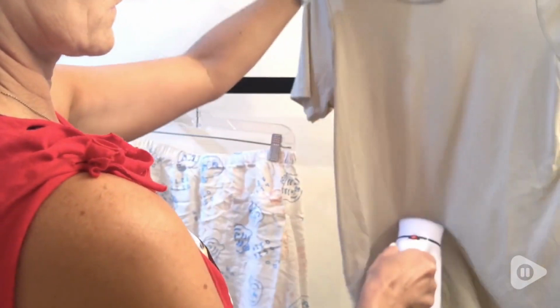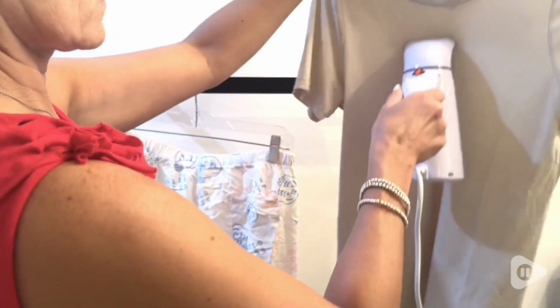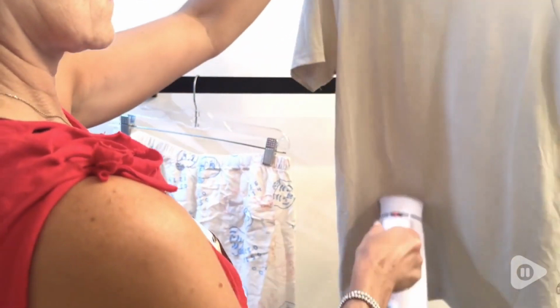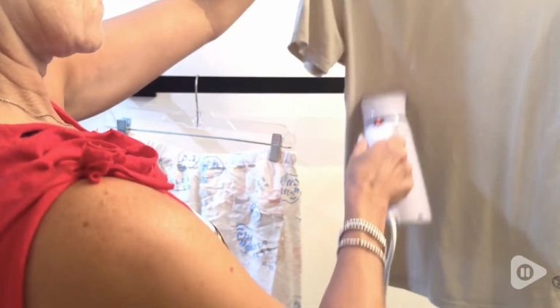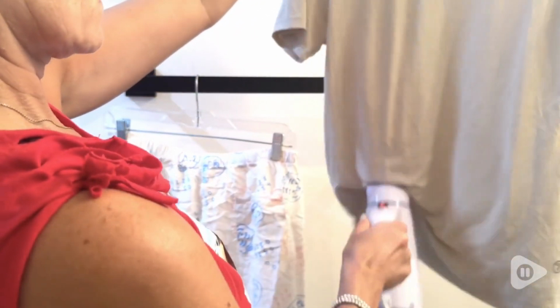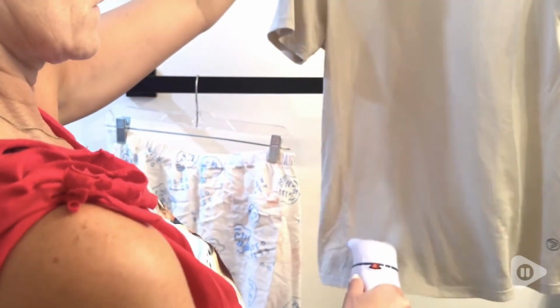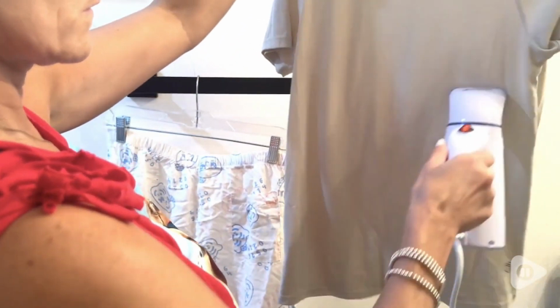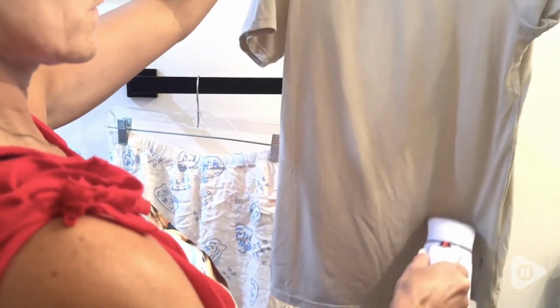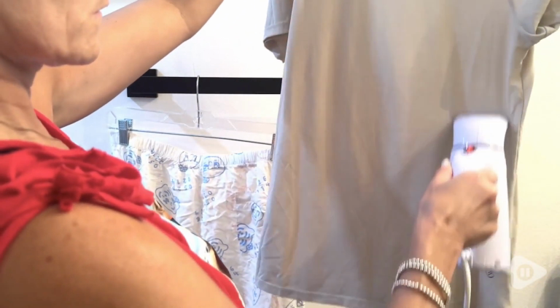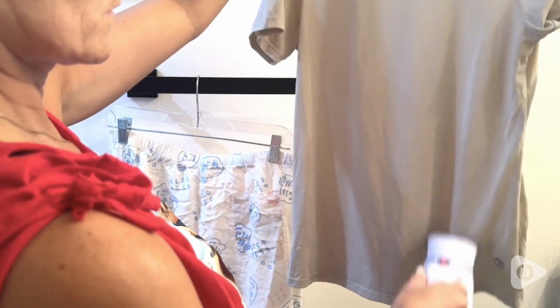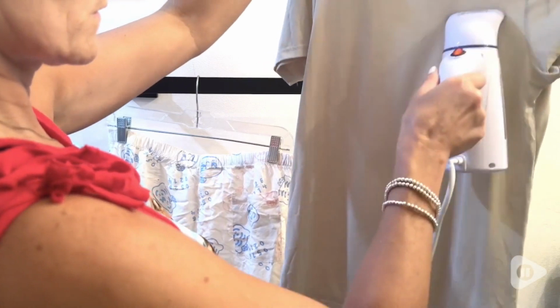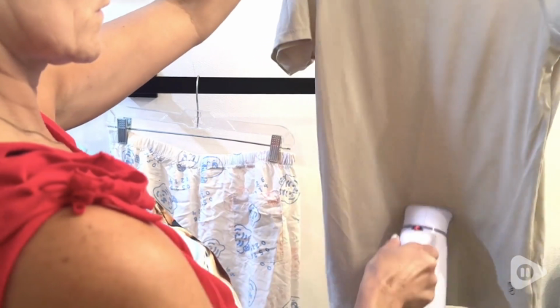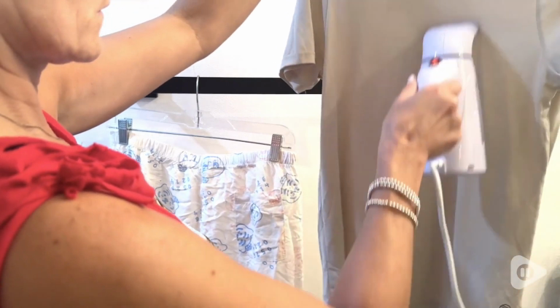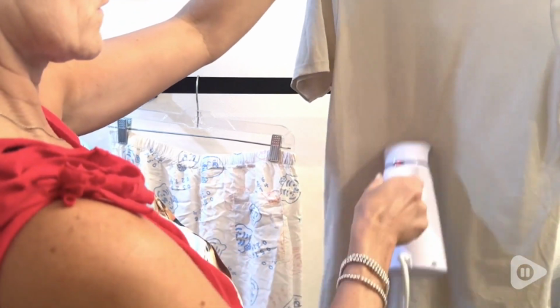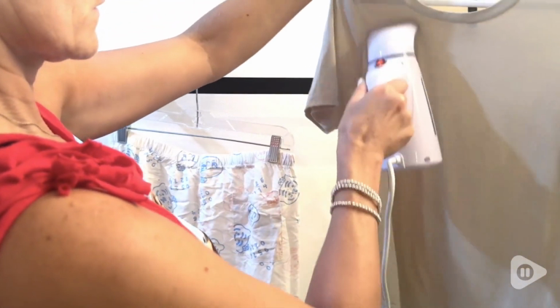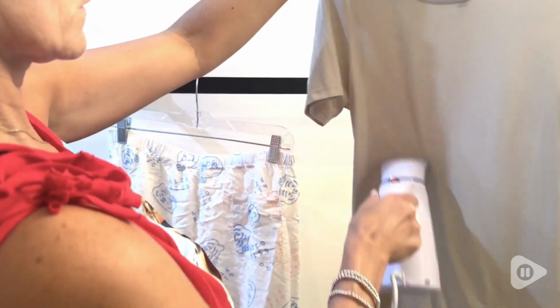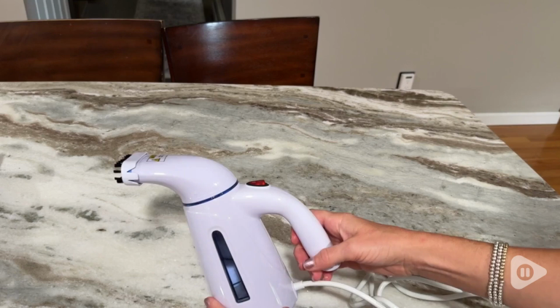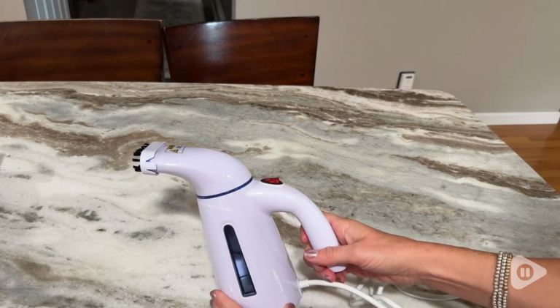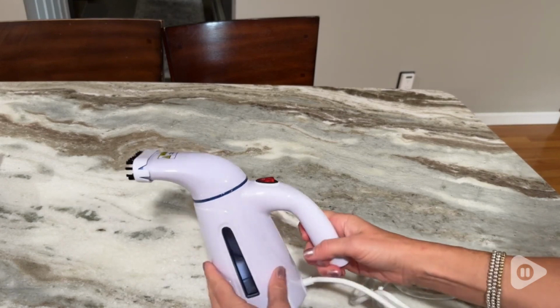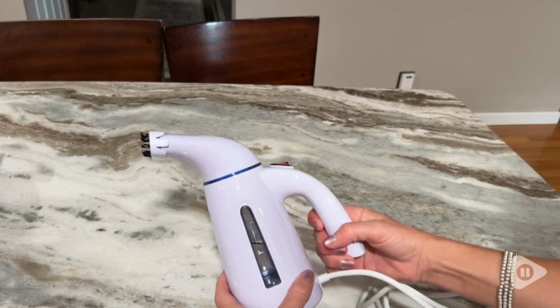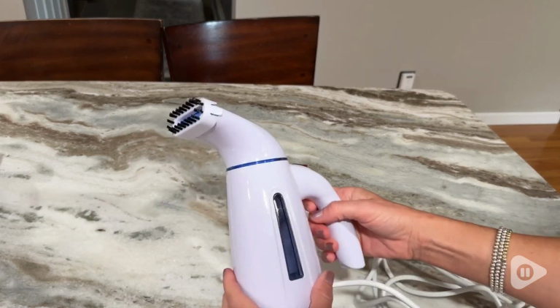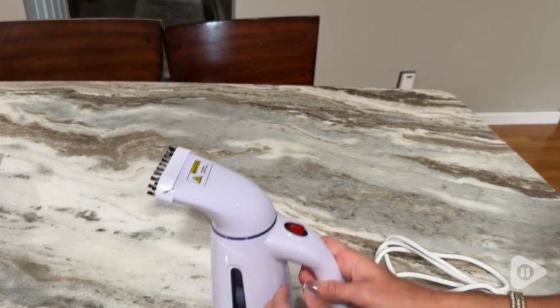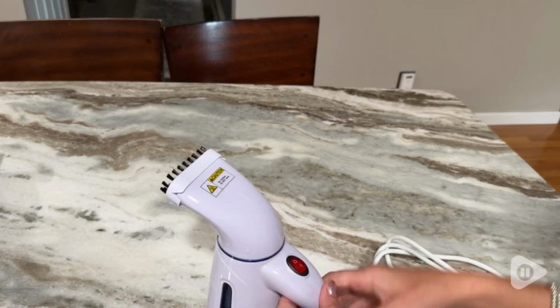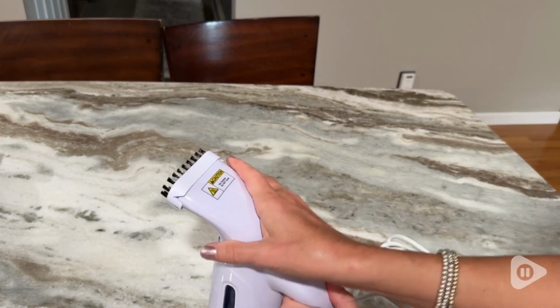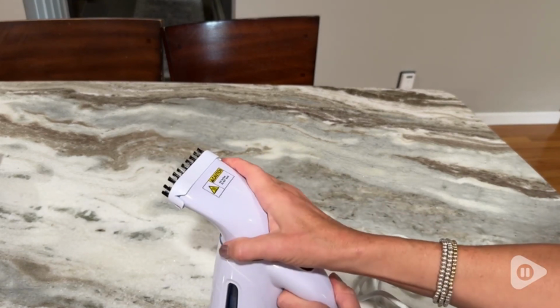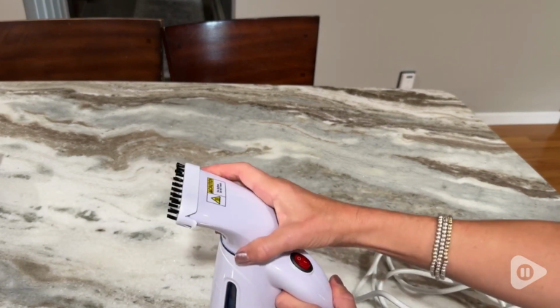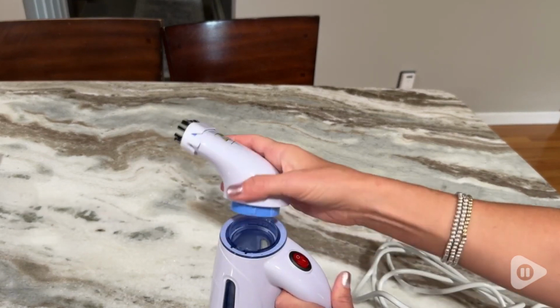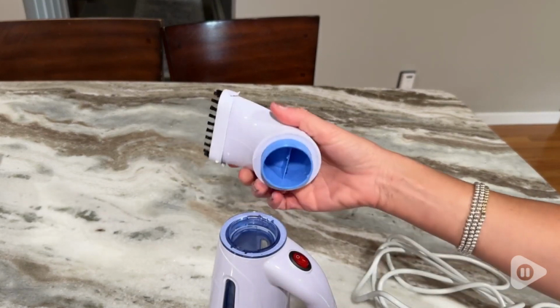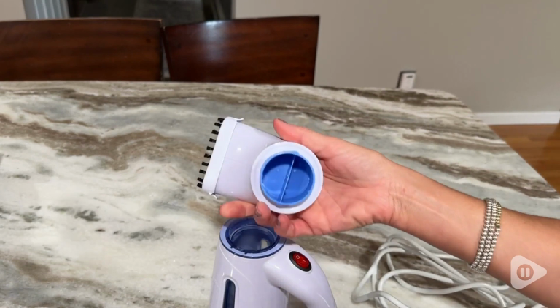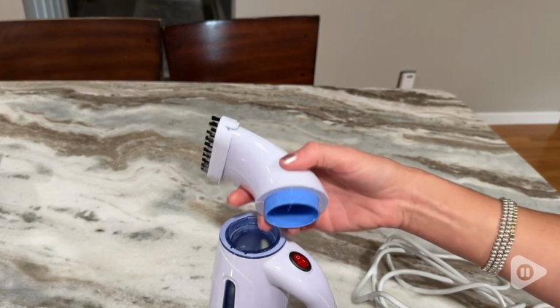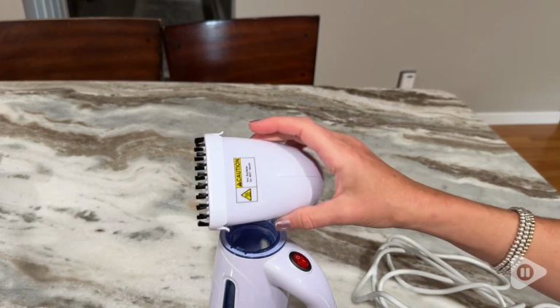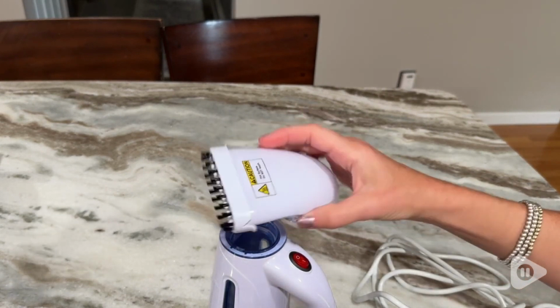This steamer is really easy to use thanks to its really ergonomically friendly handle. All you have to do is turn the machine on and it heats up in no time to boiling hot water that will steam even the hardest of wrinkles.